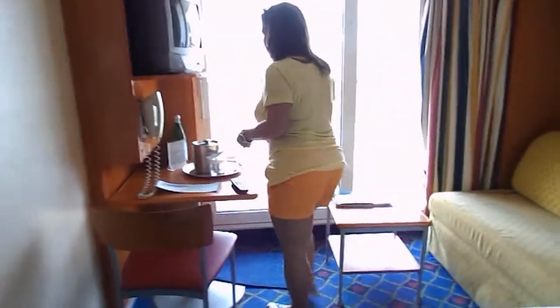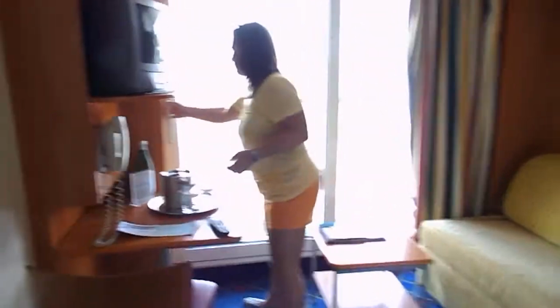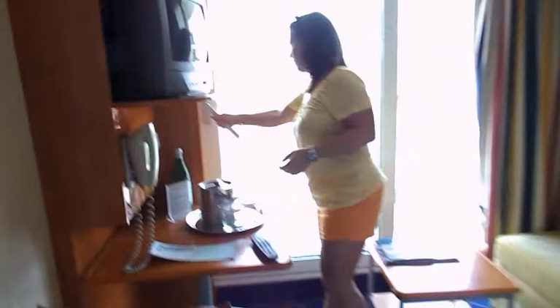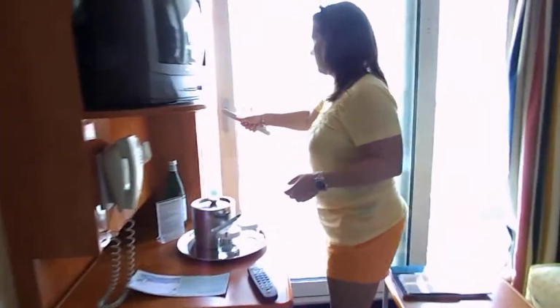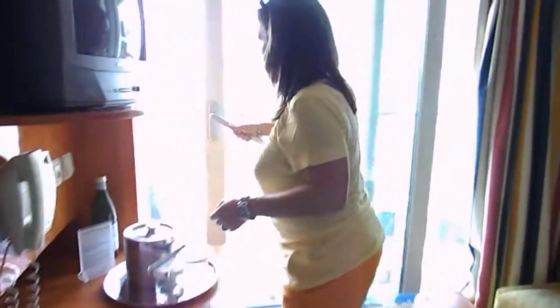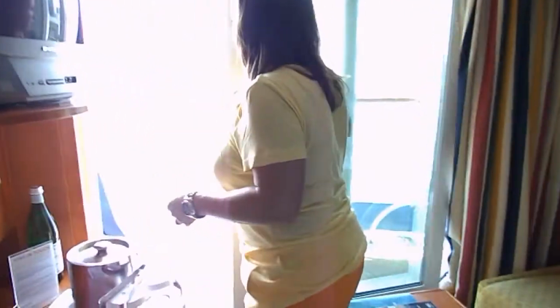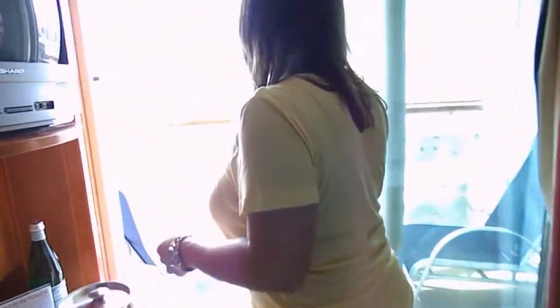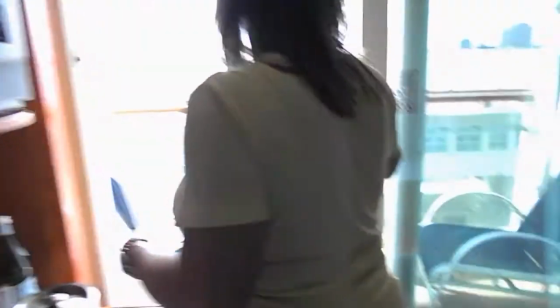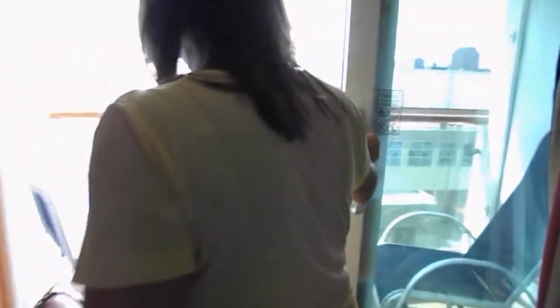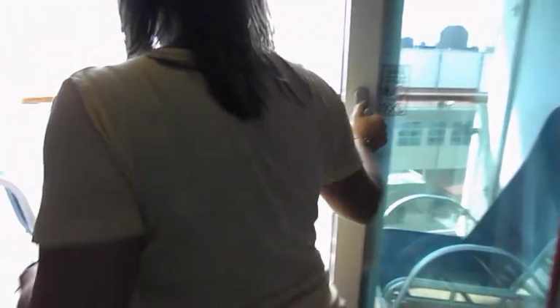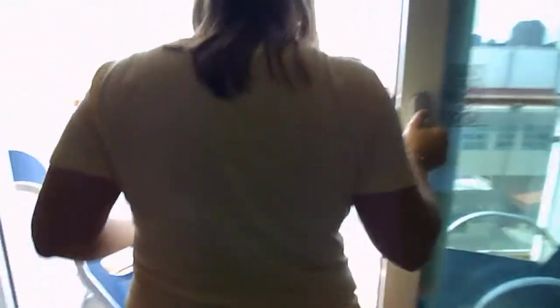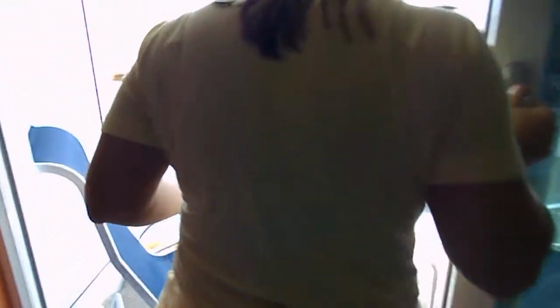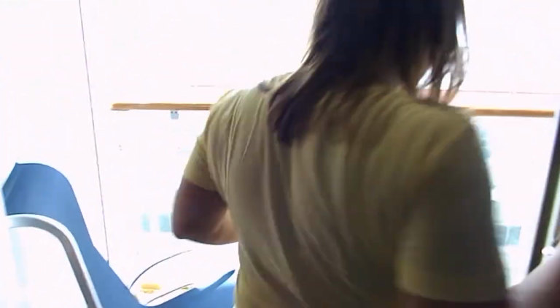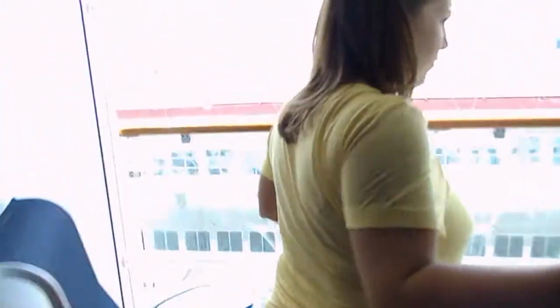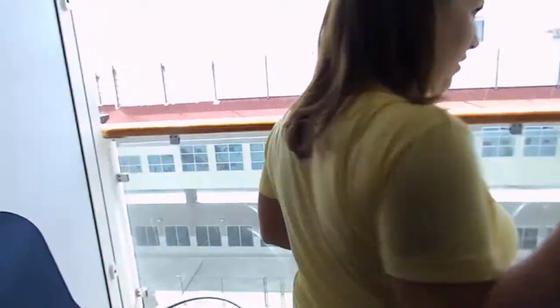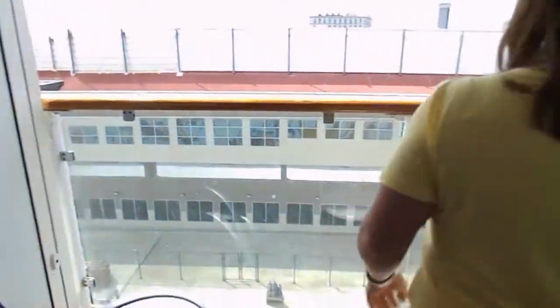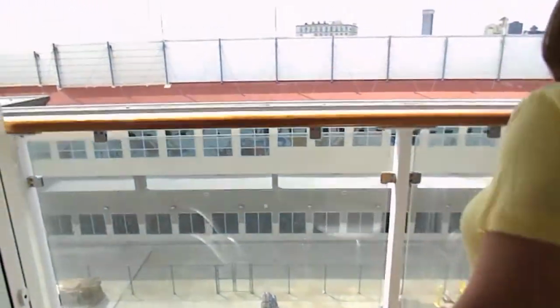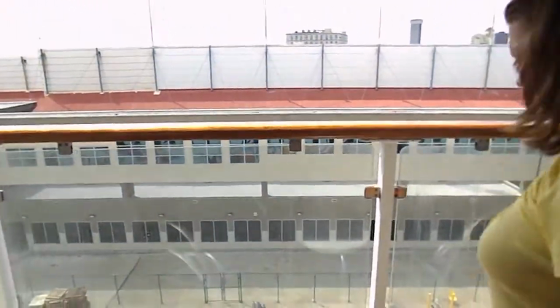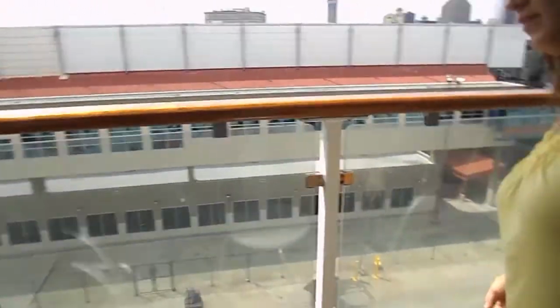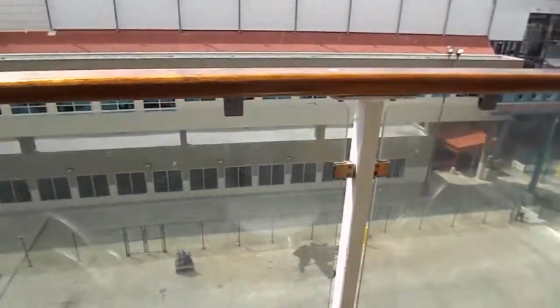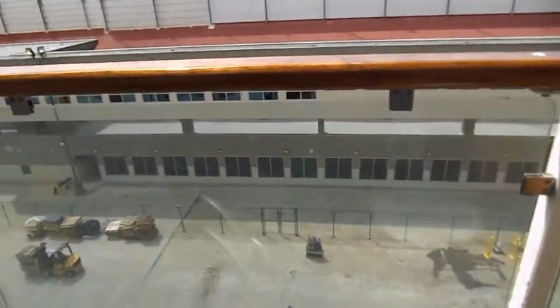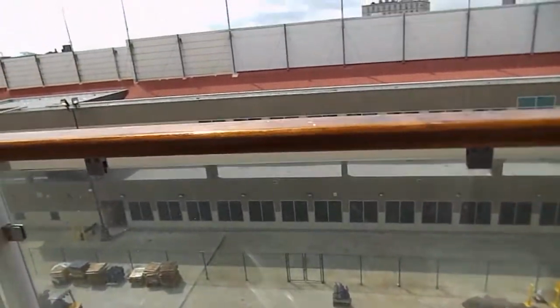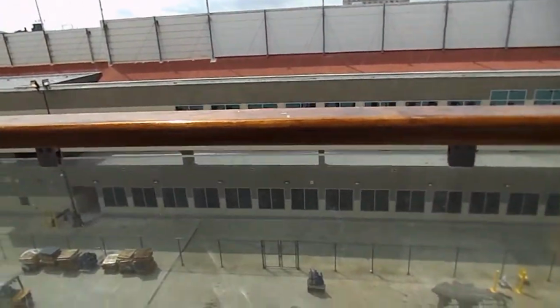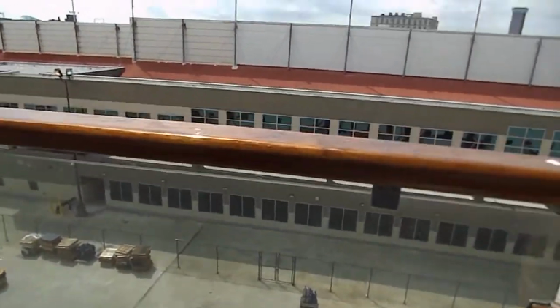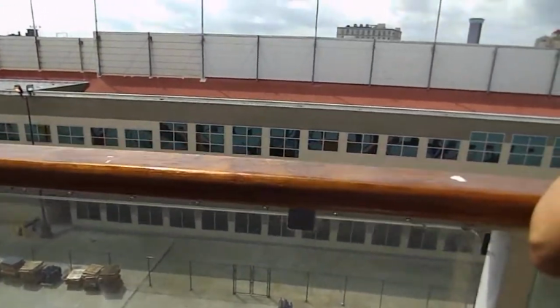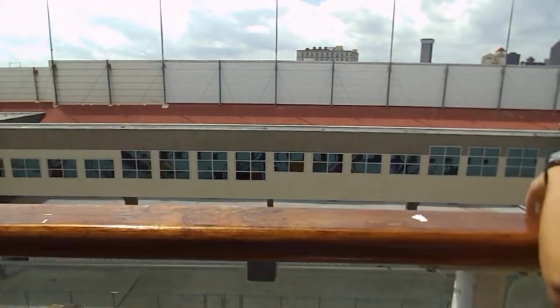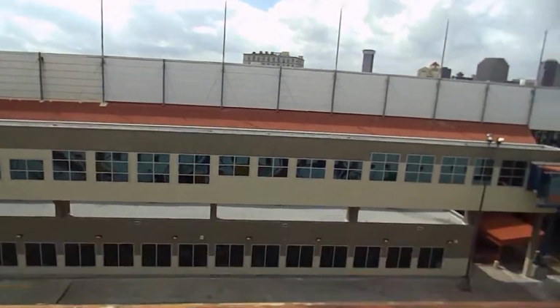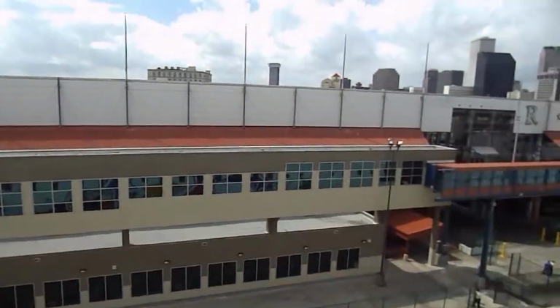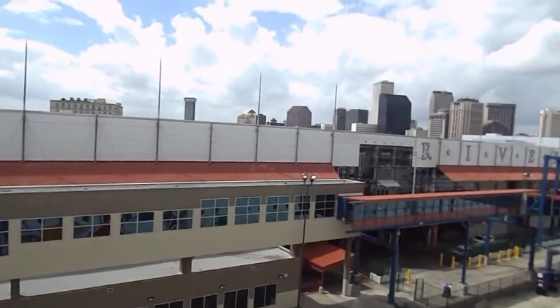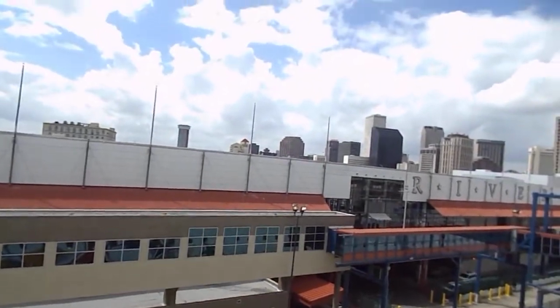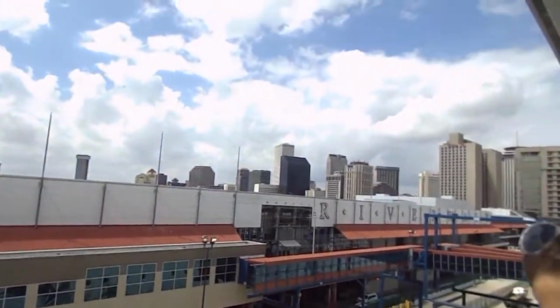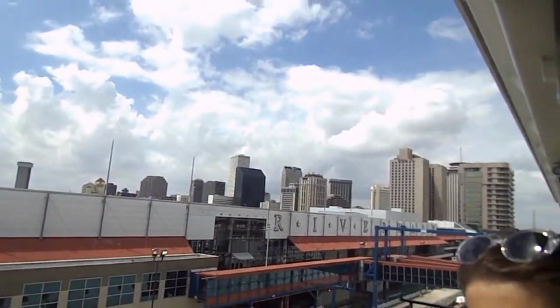Here's our balcony. Here's the port of New Orleans.